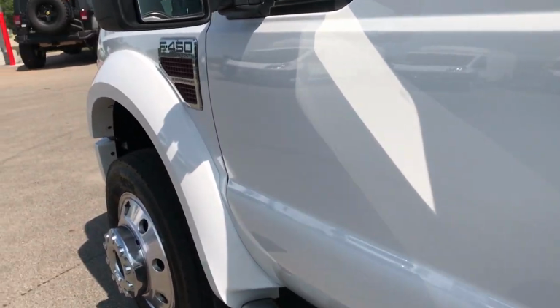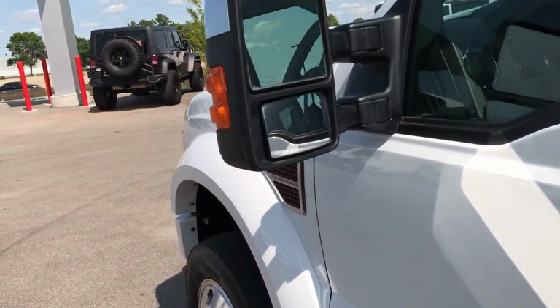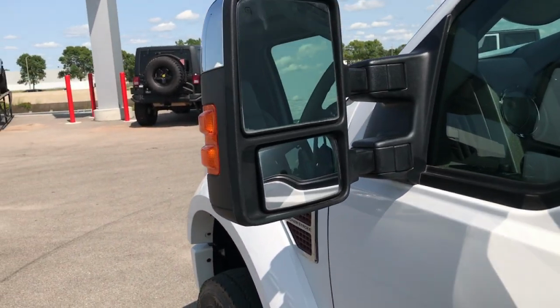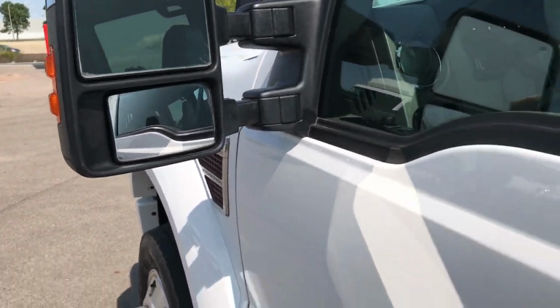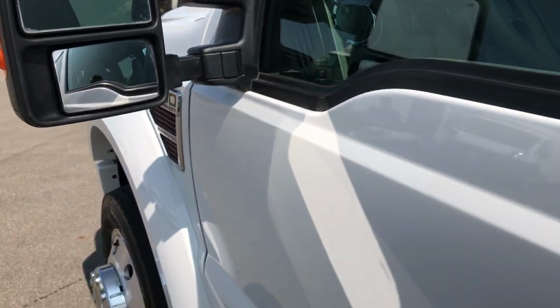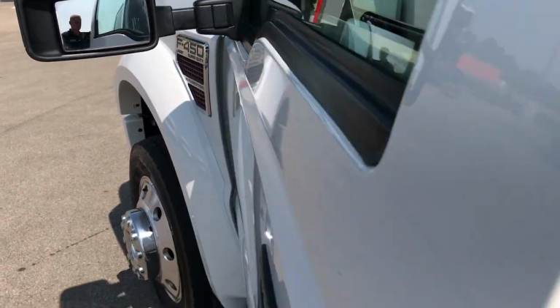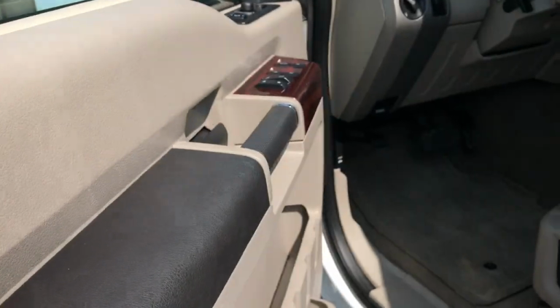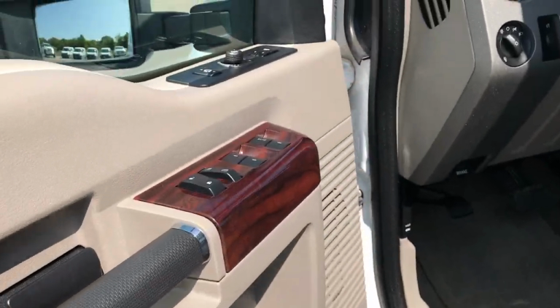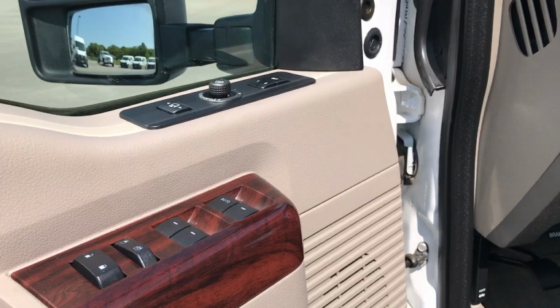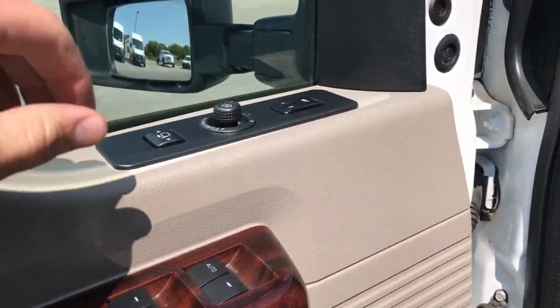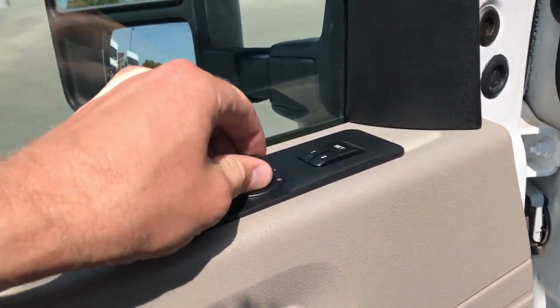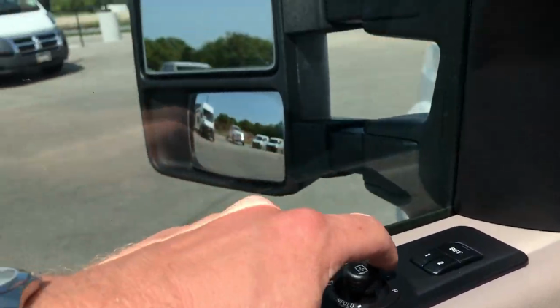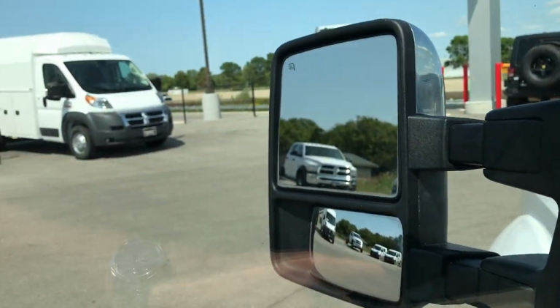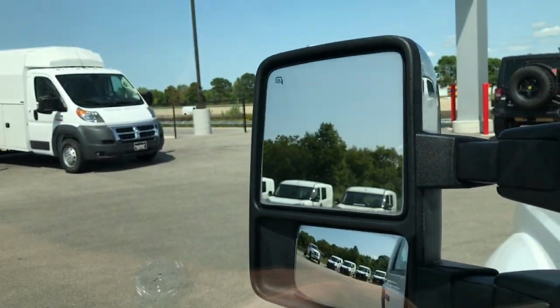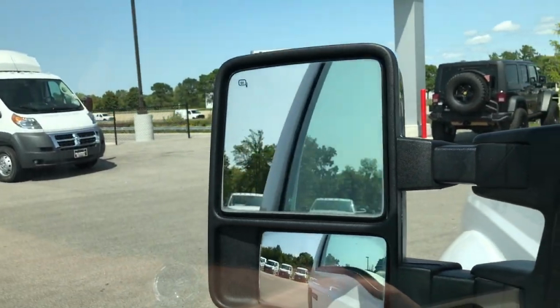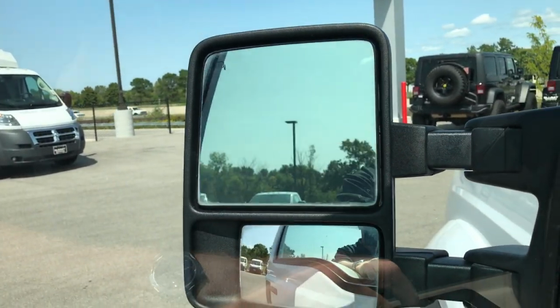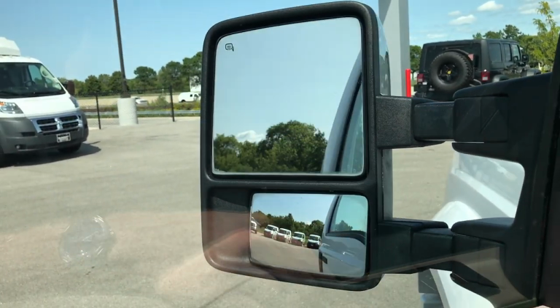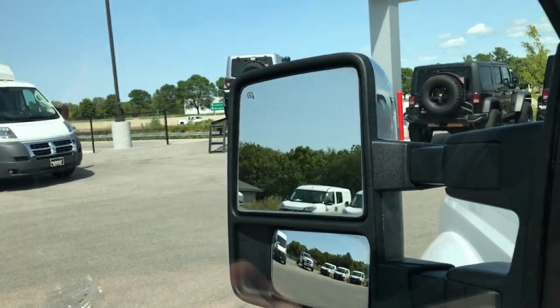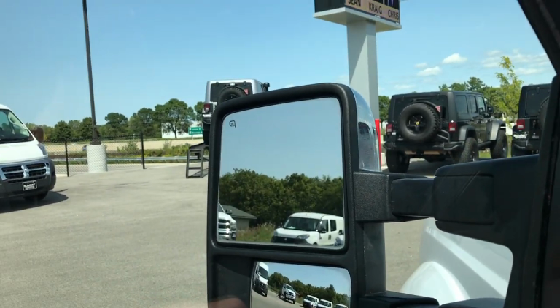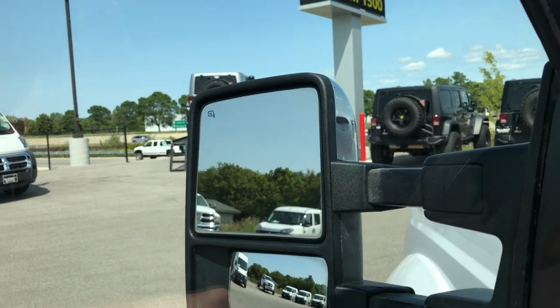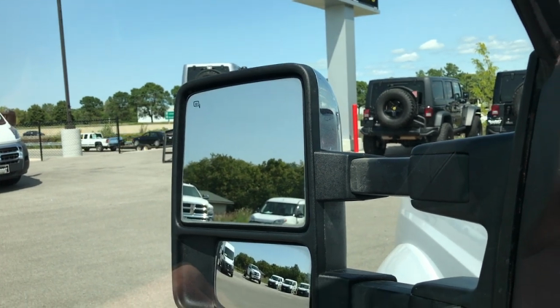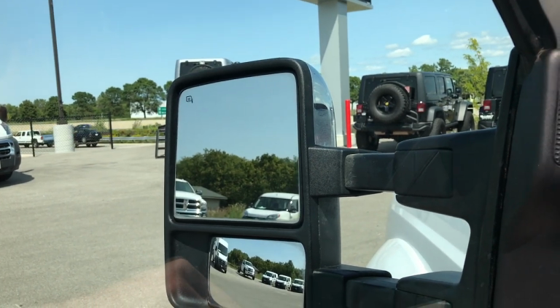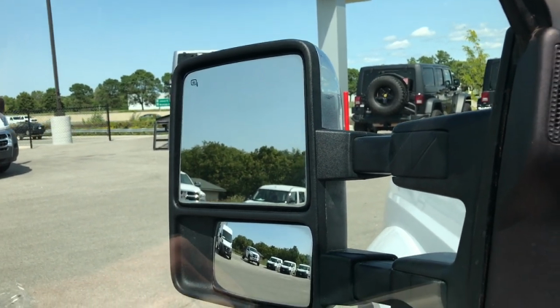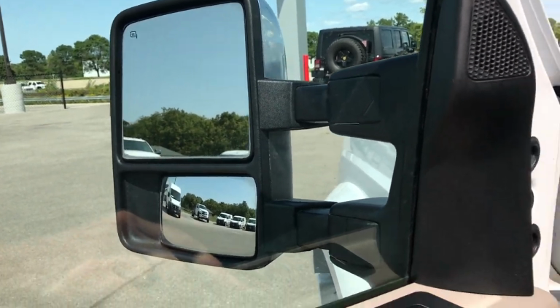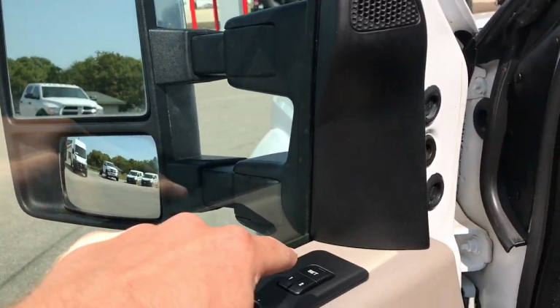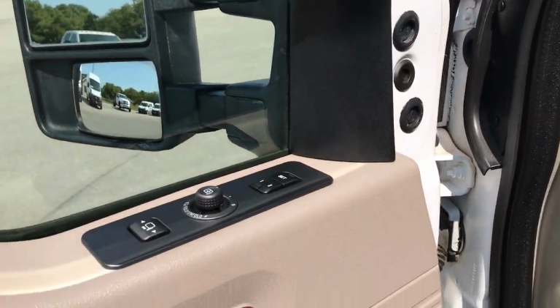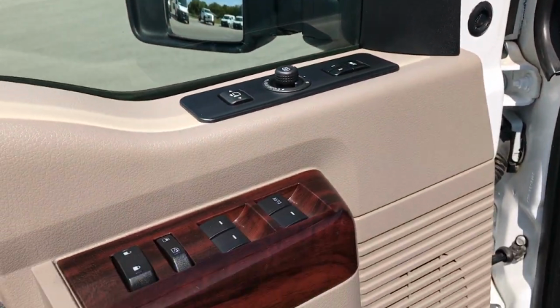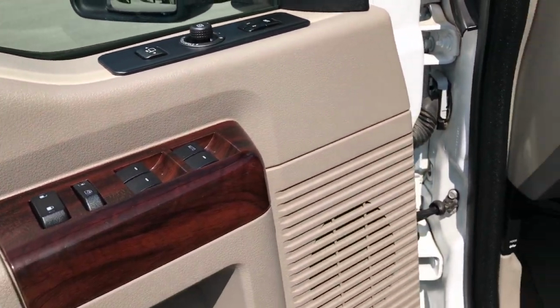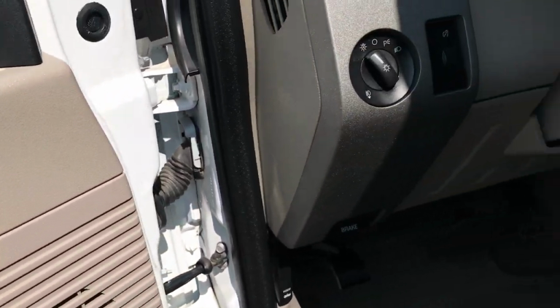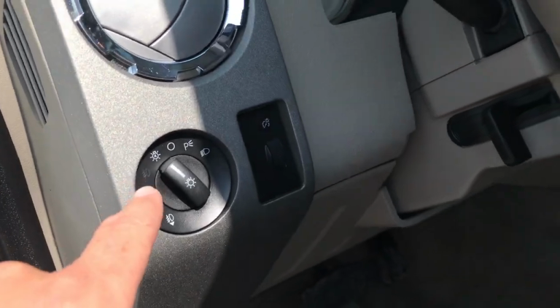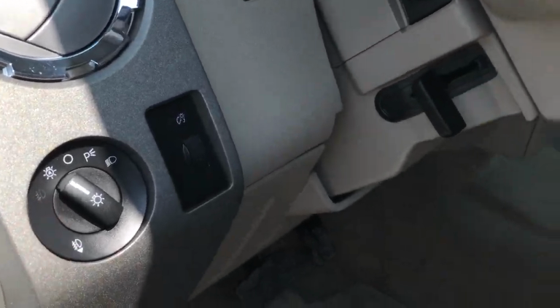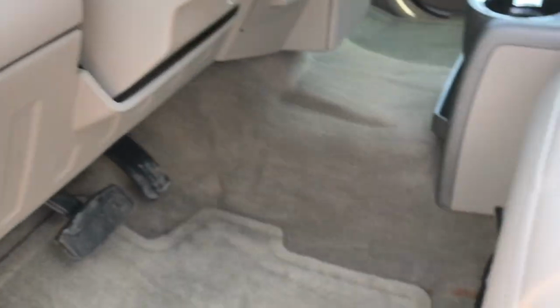It has power scope mirrors — this is the first year of these power scope mirrors, so they power fold in and also power telescope out. You also get a memory driver seat, power windows, power locks, and auto headlamps.